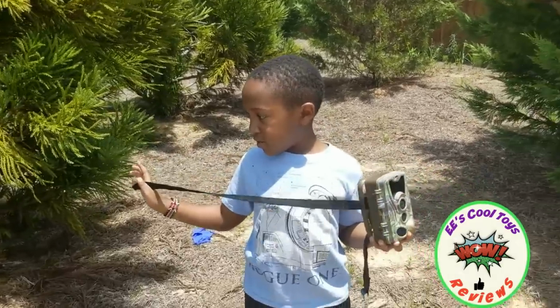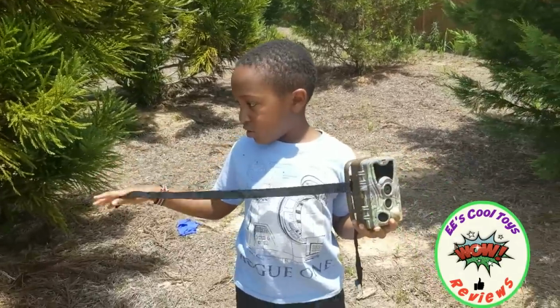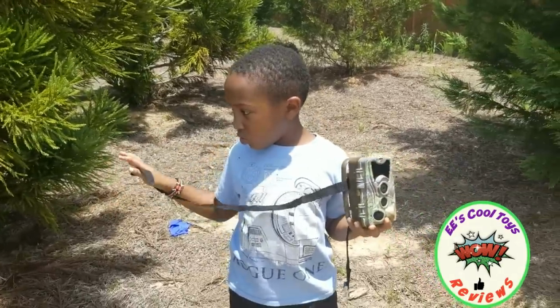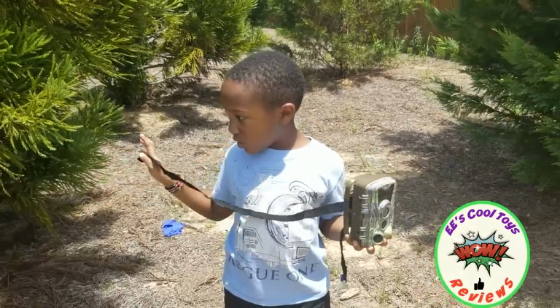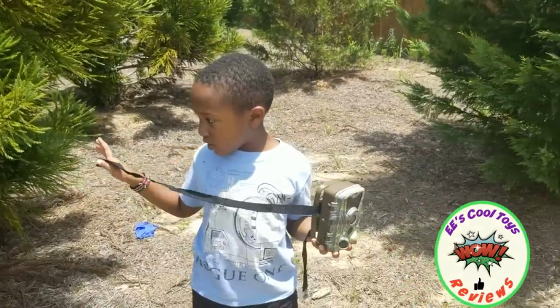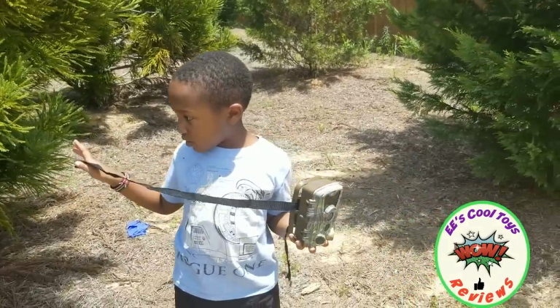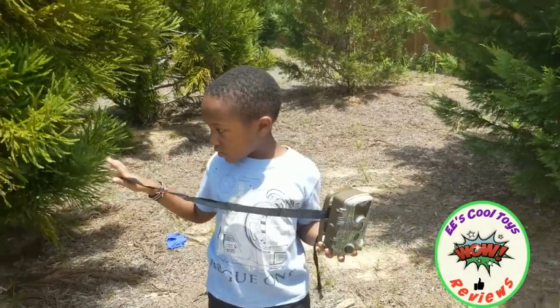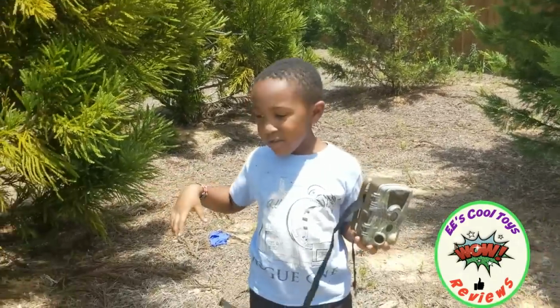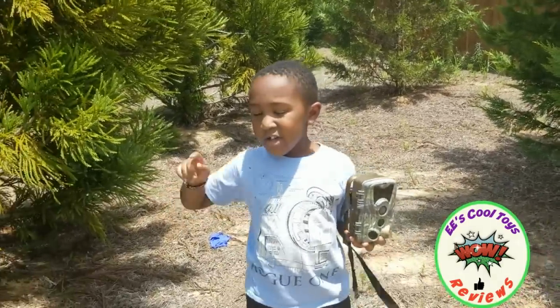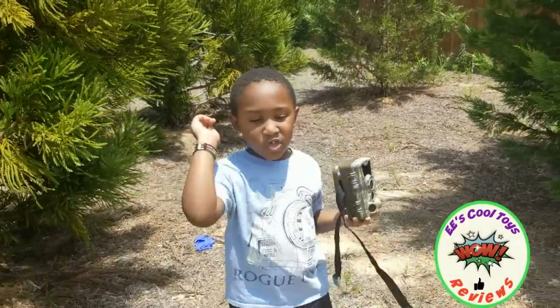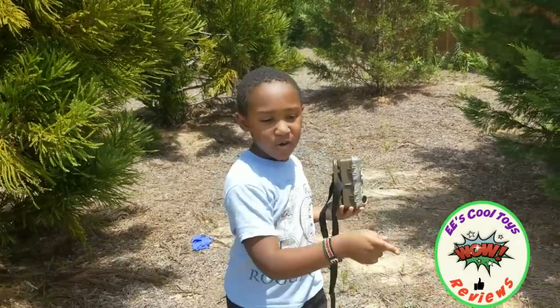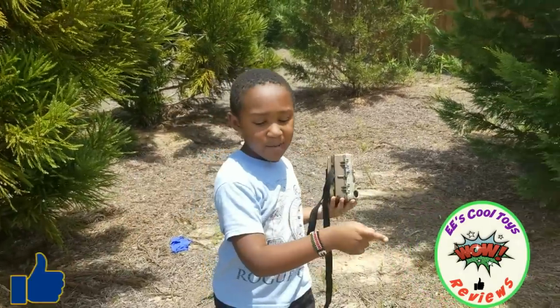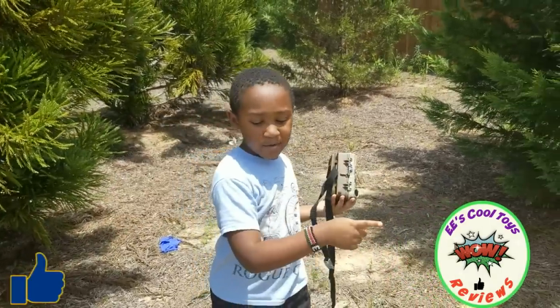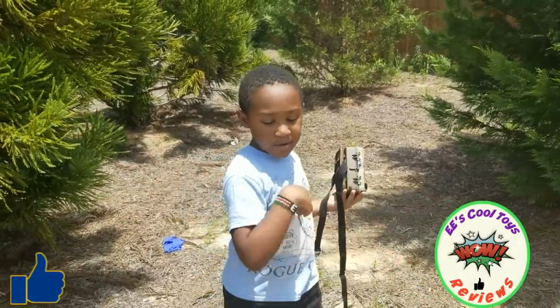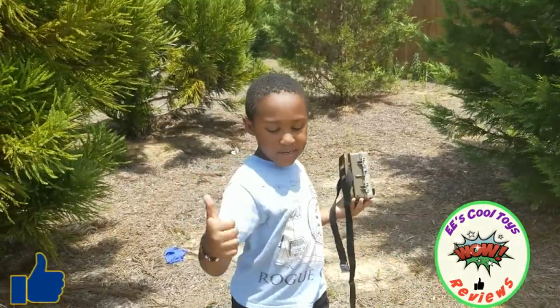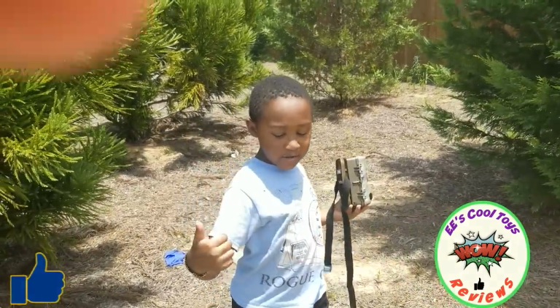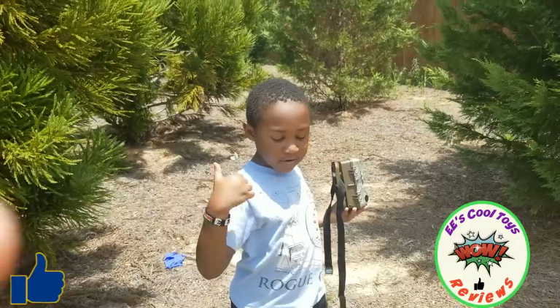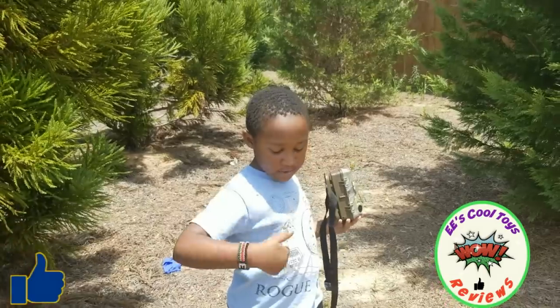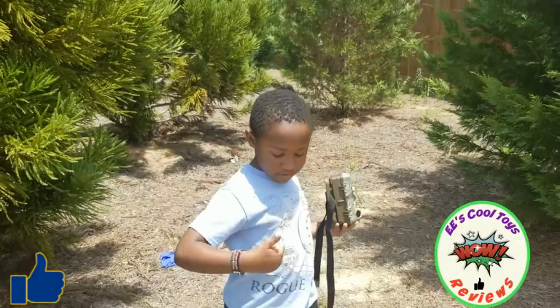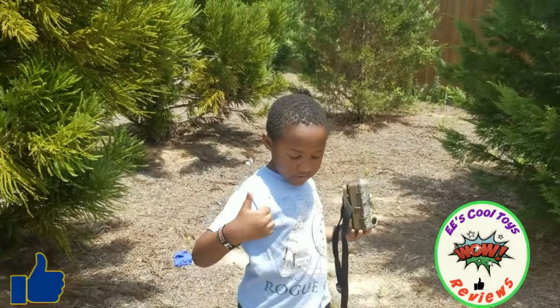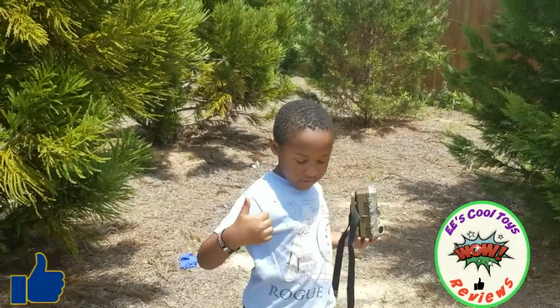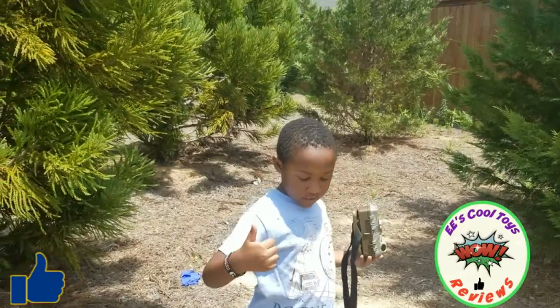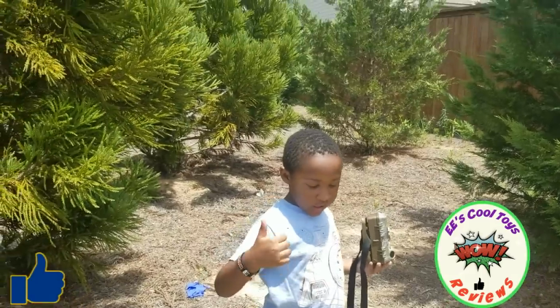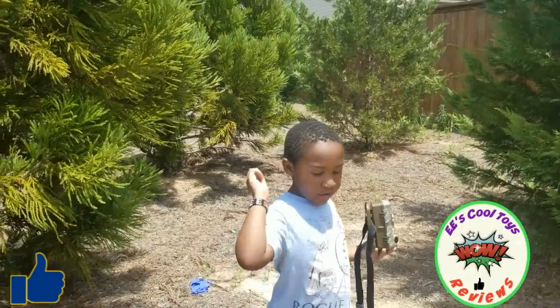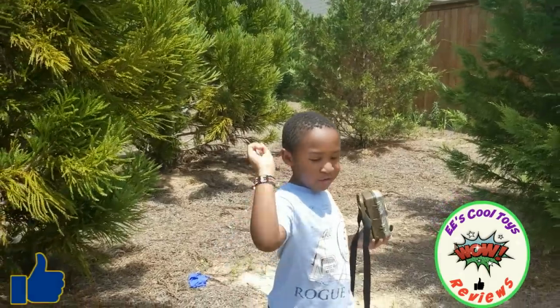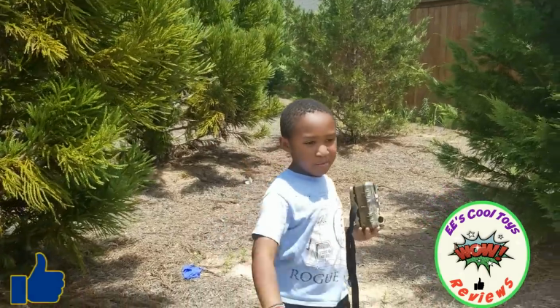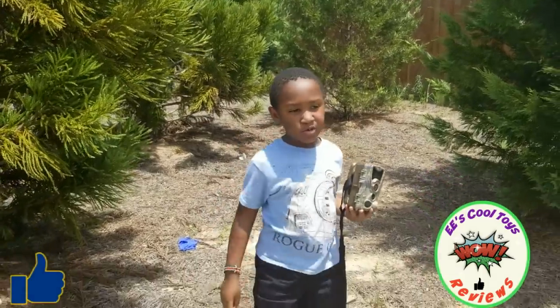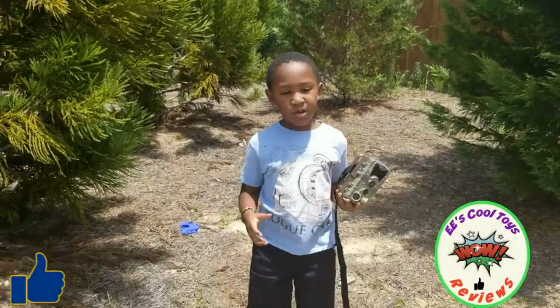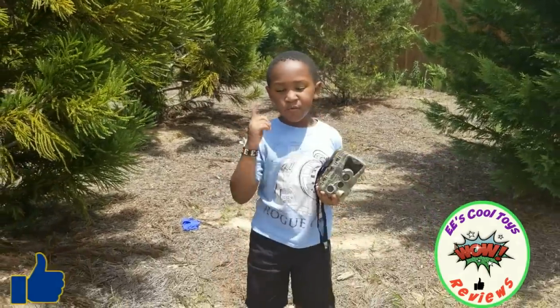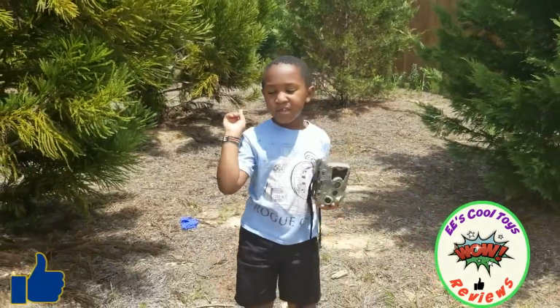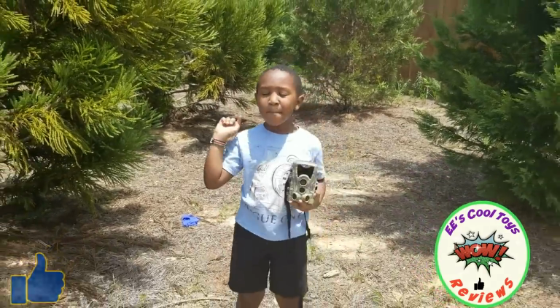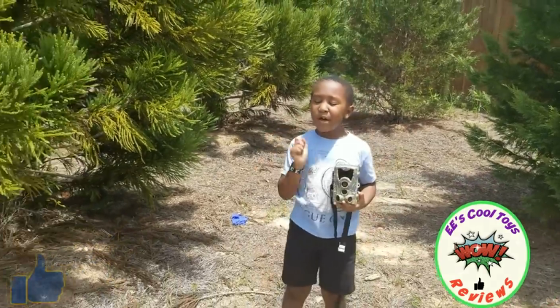You can subscribe, hit that like button and ring that bell.